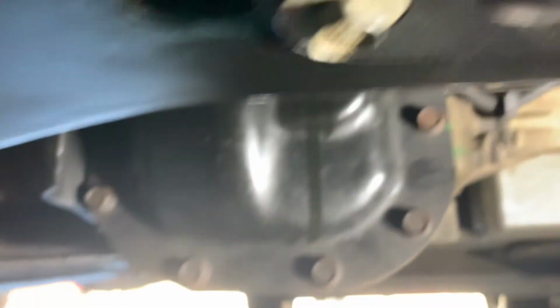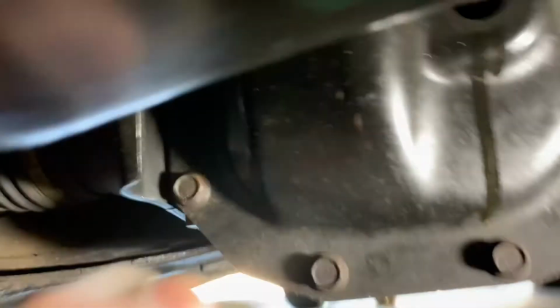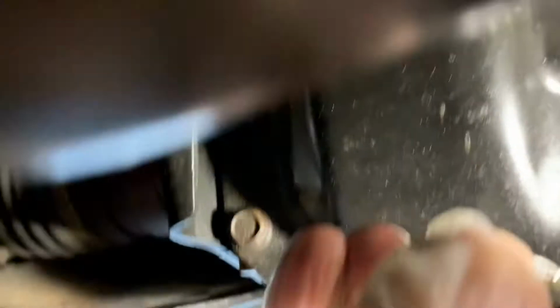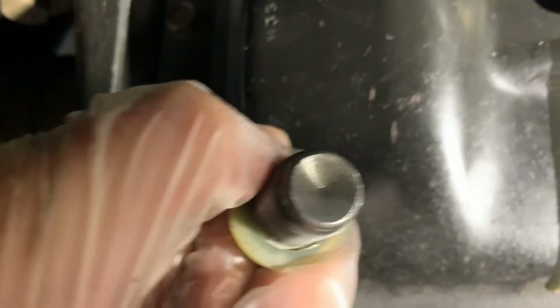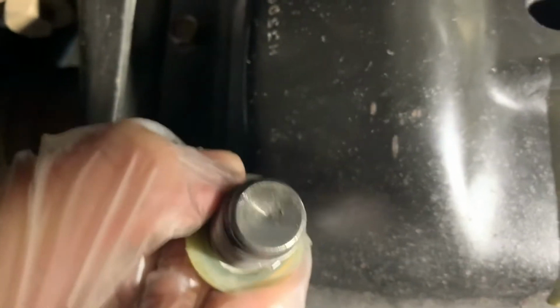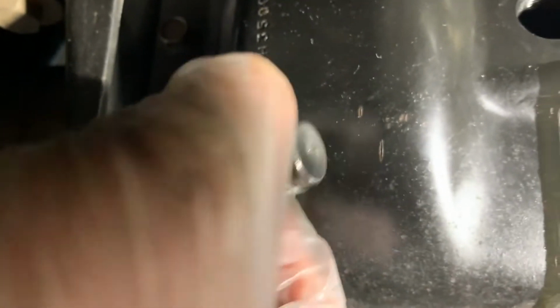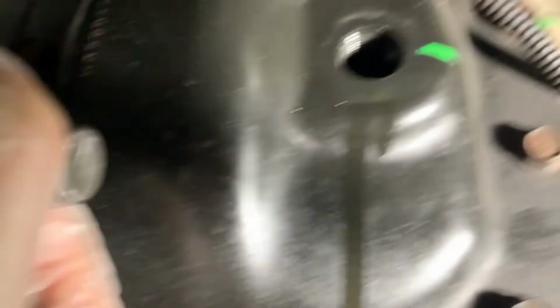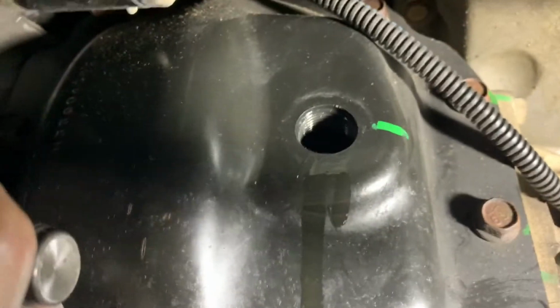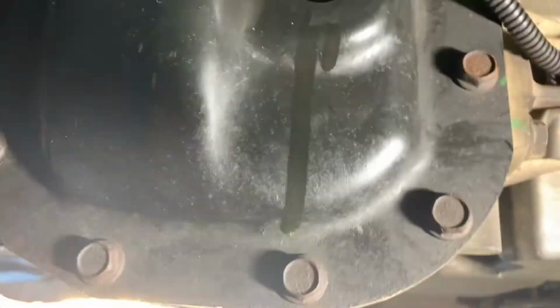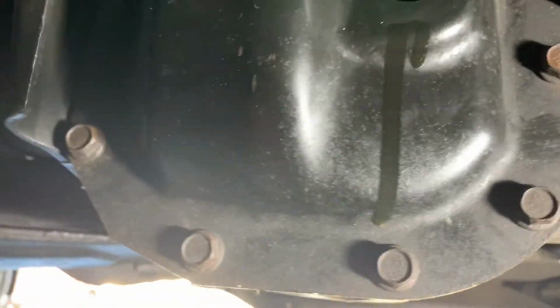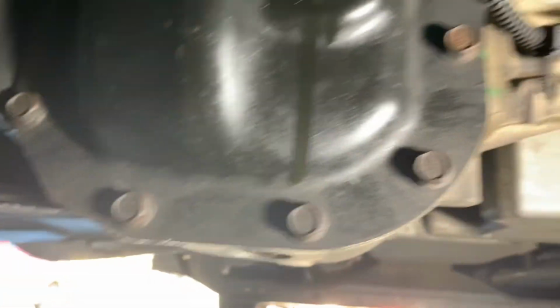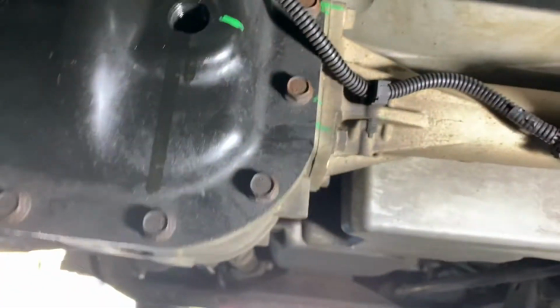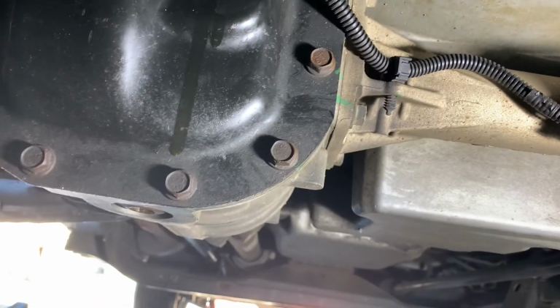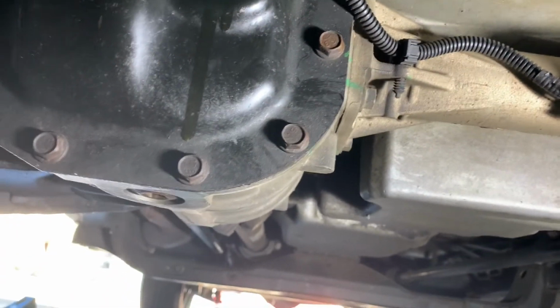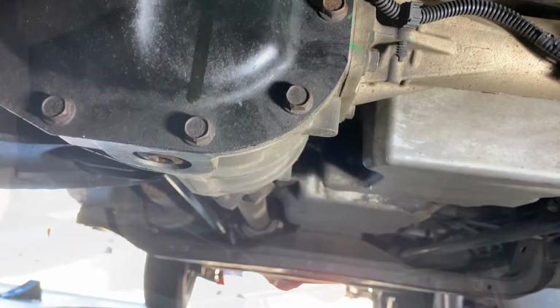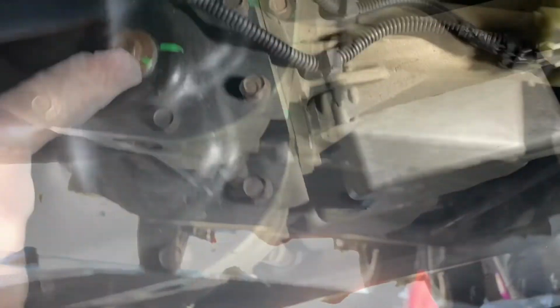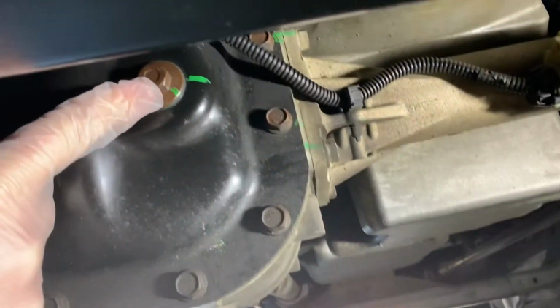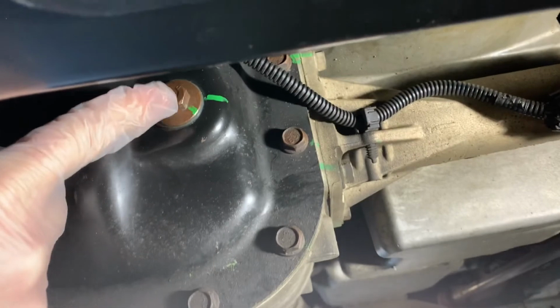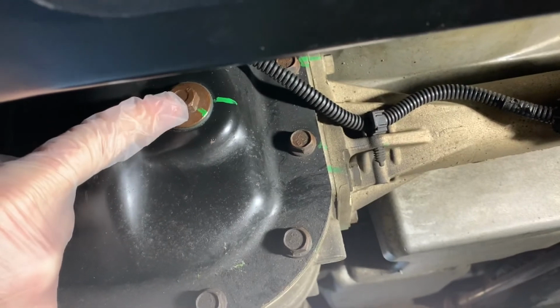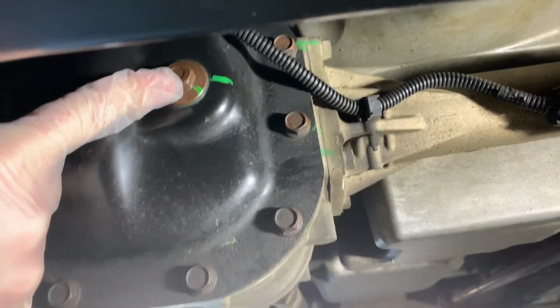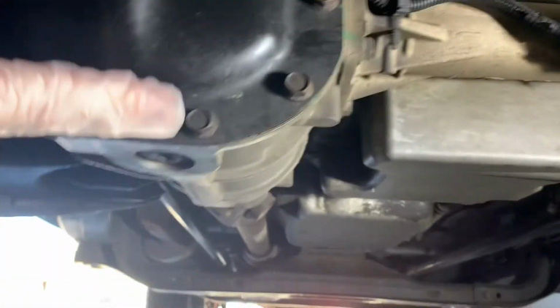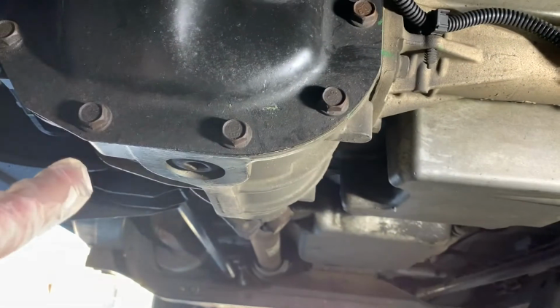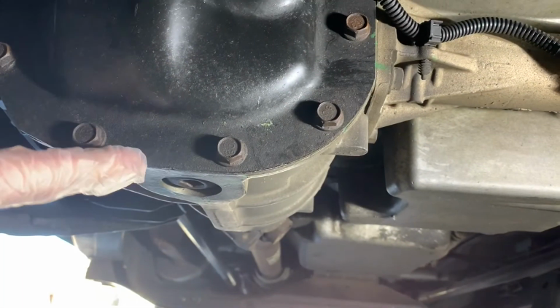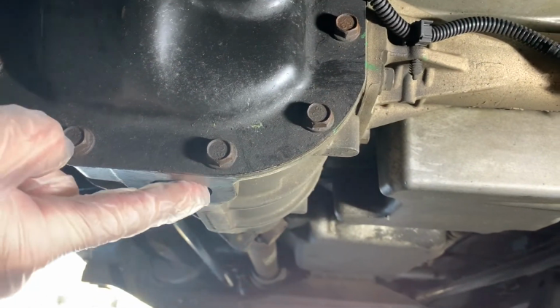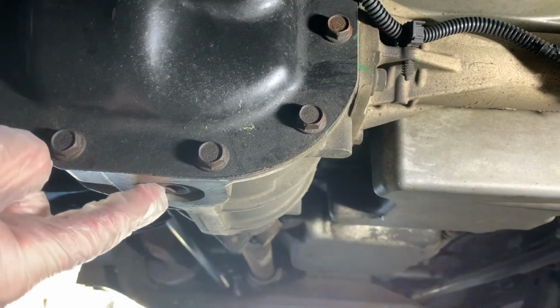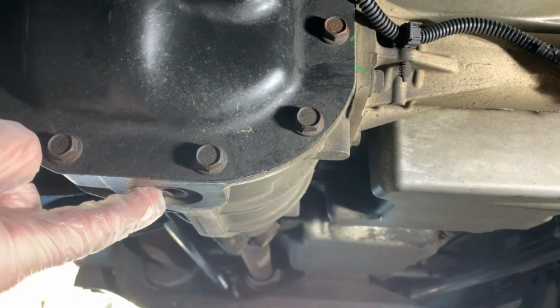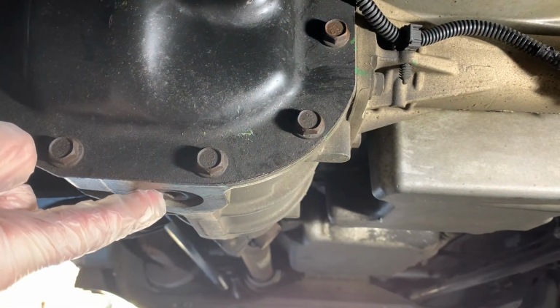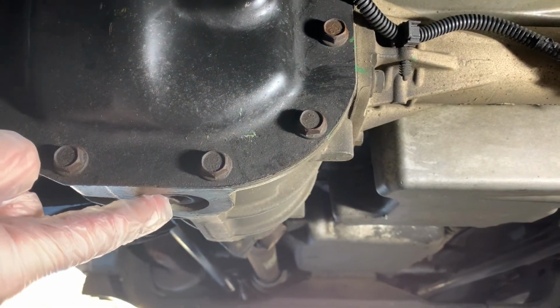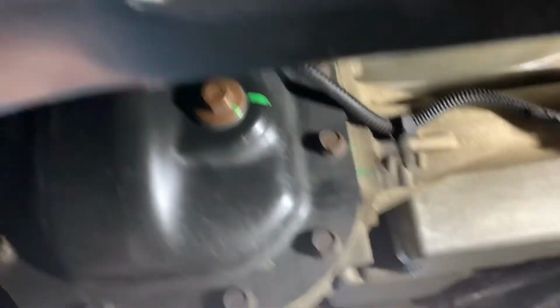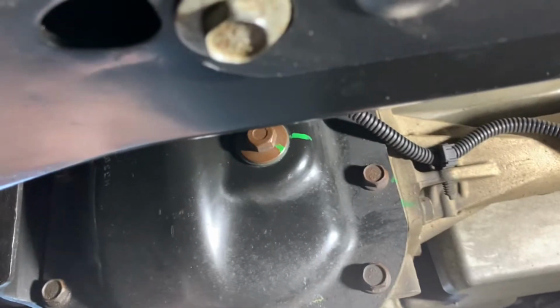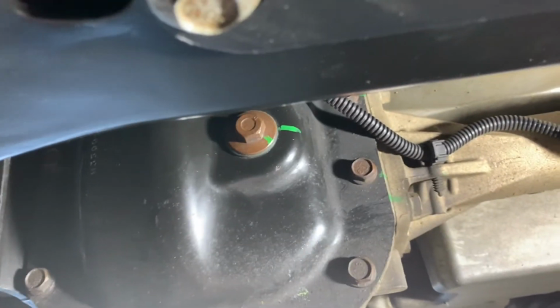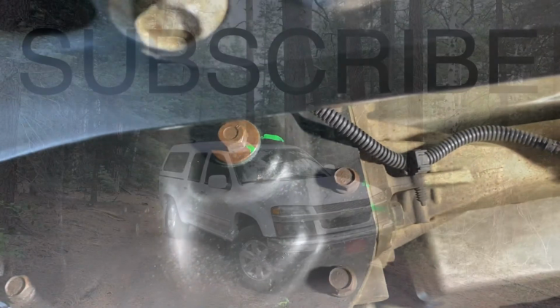When you've done that, reinstall the fill plug and make sure that the gasket is on it. Of course, it's a great time to double check your work — that both the fill plug and the drain plug are on tight and that you have no leaks. Clean up the mess you made and you're all done.